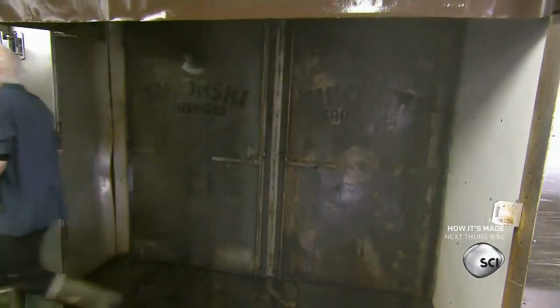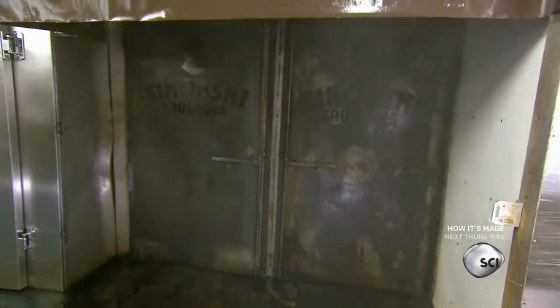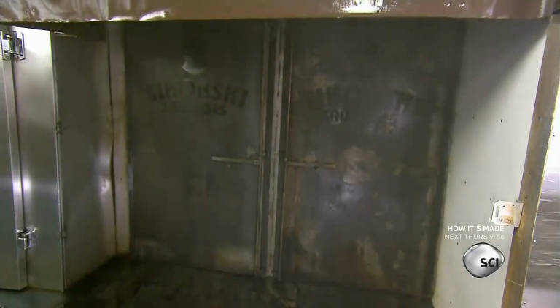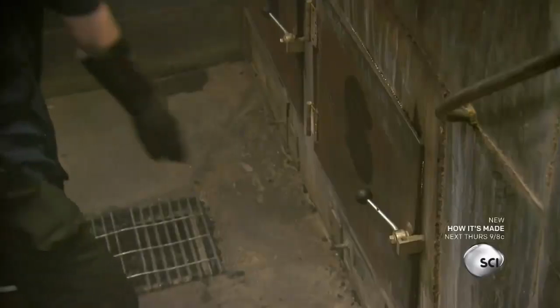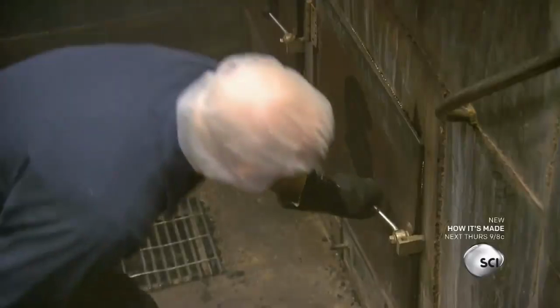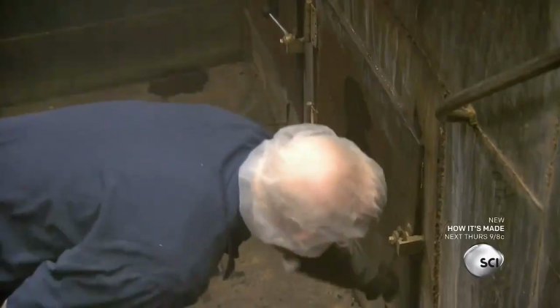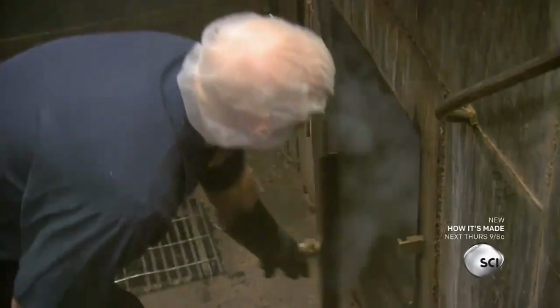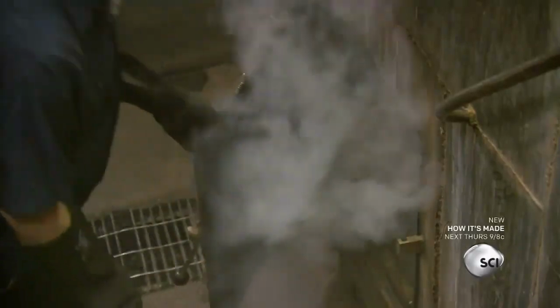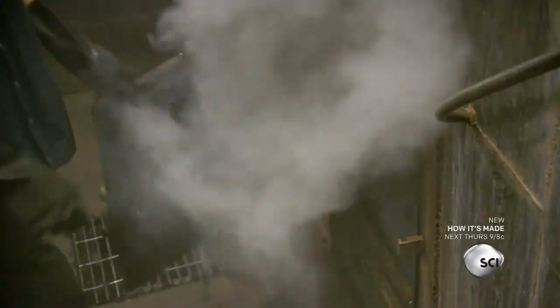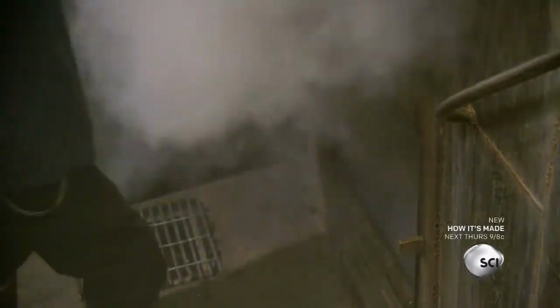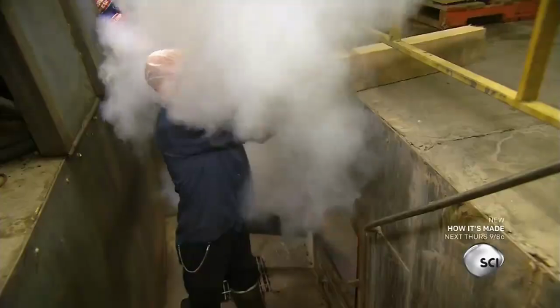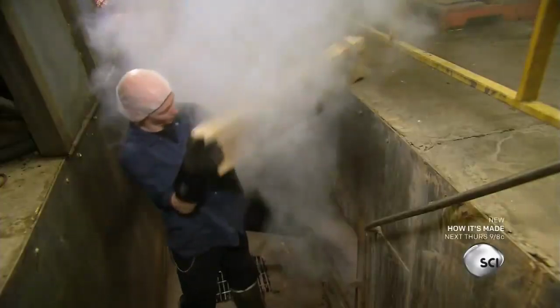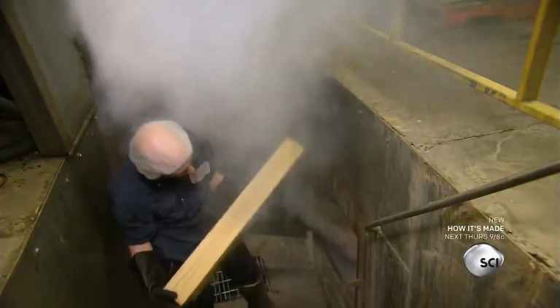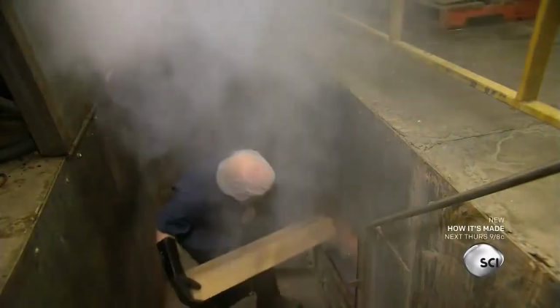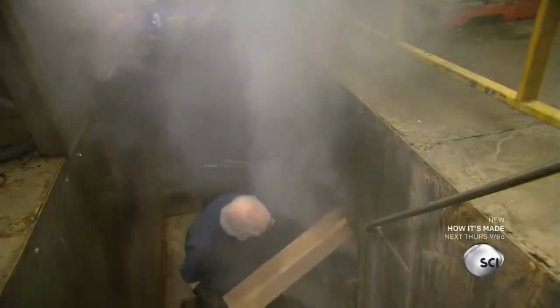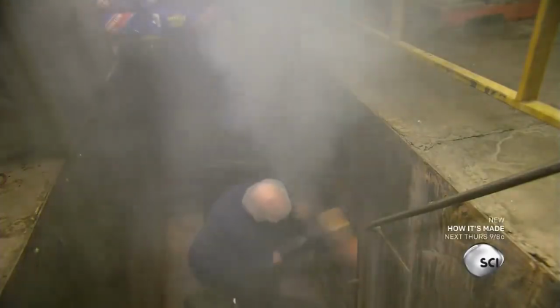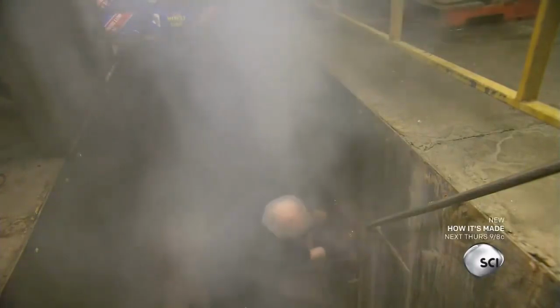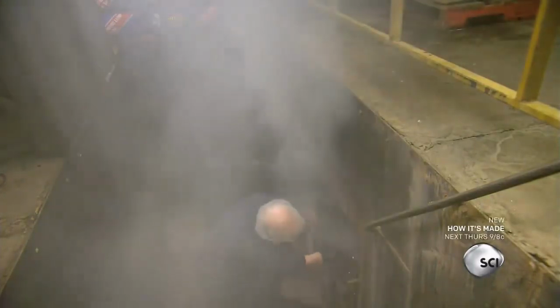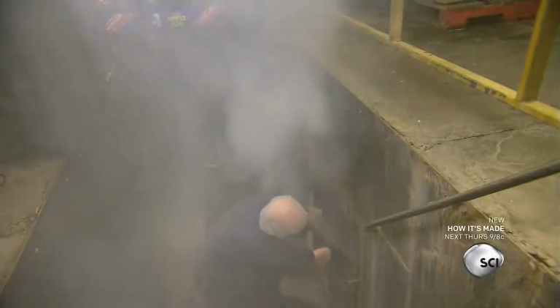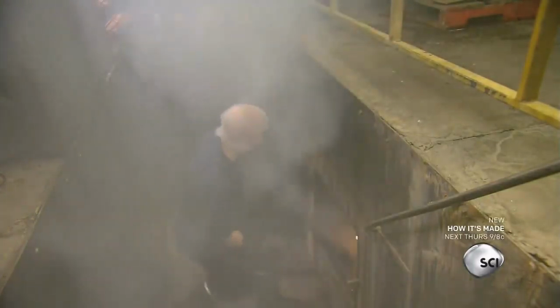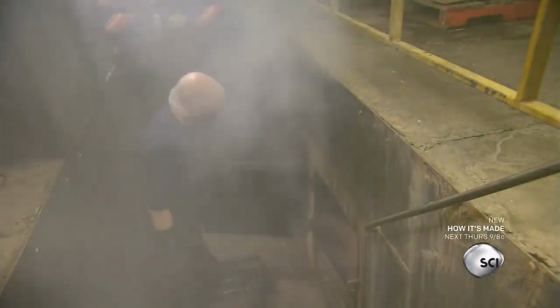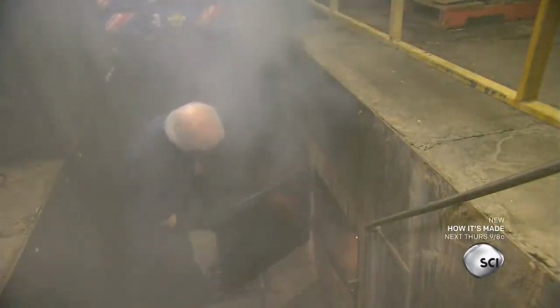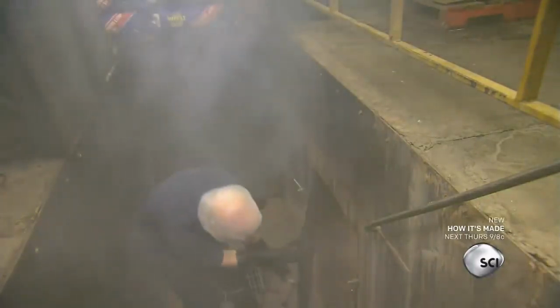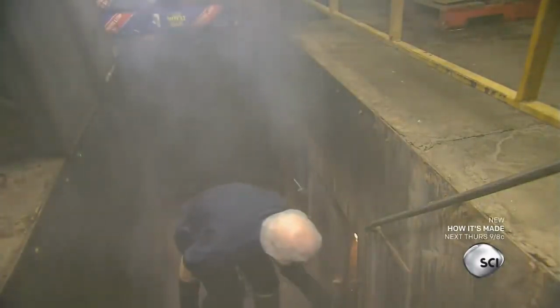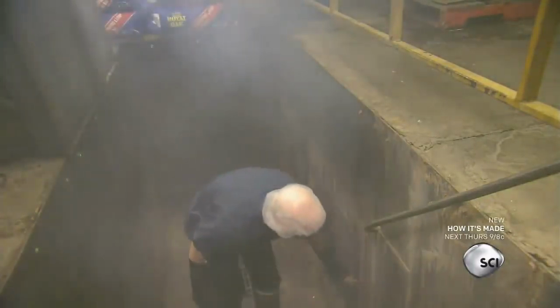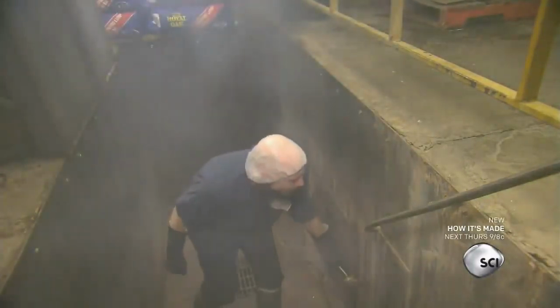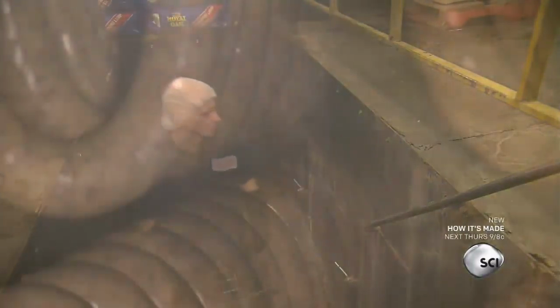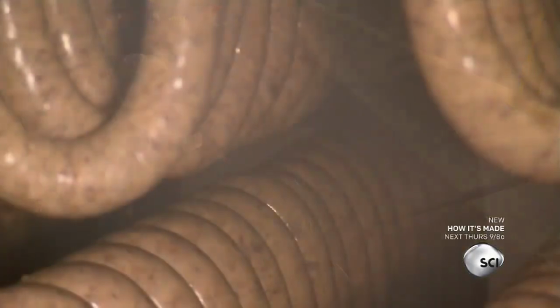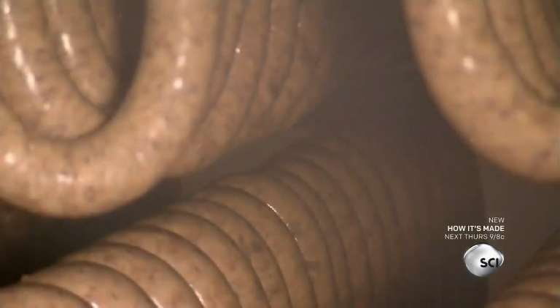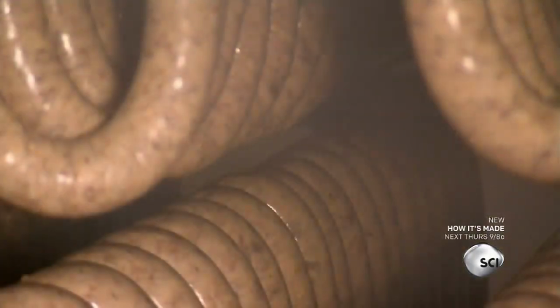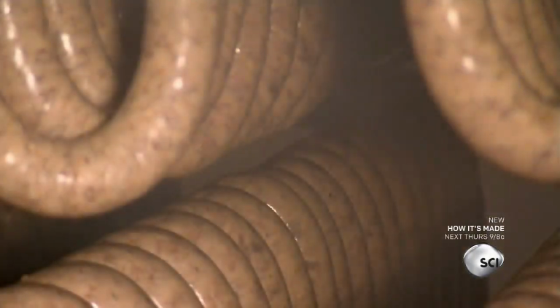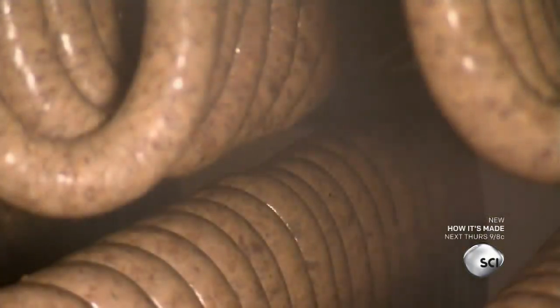They feed maple and hickory logs into a 10-foot fire pit located directly below the chamber. They monitor each sausage while it's smoking and adjust the heat exposure as needed. The smoking period lasts for six to eight hours.